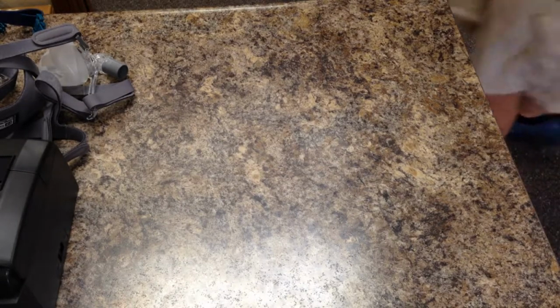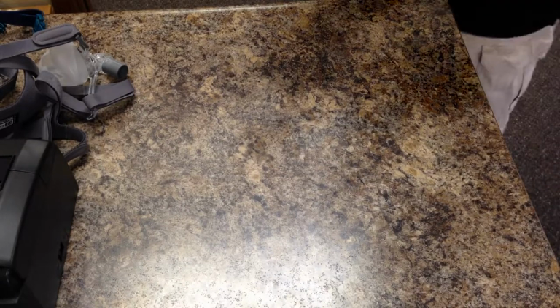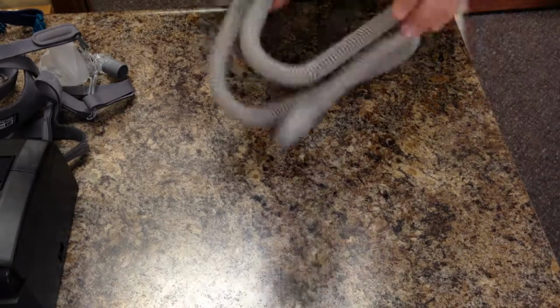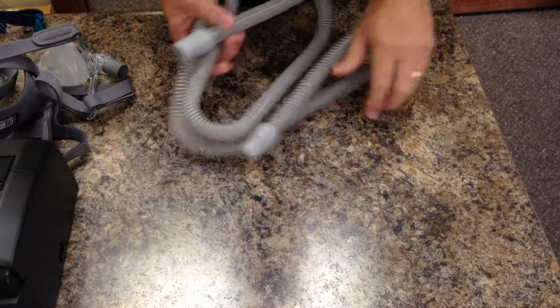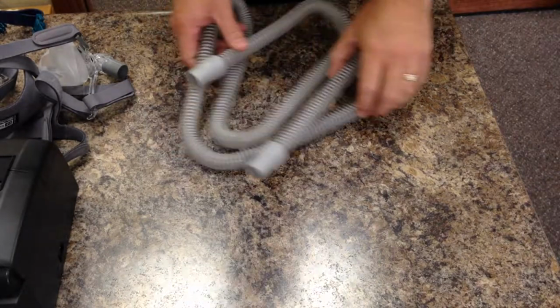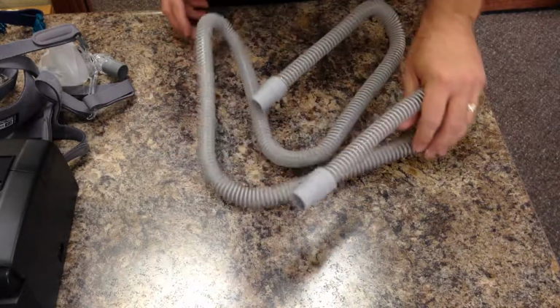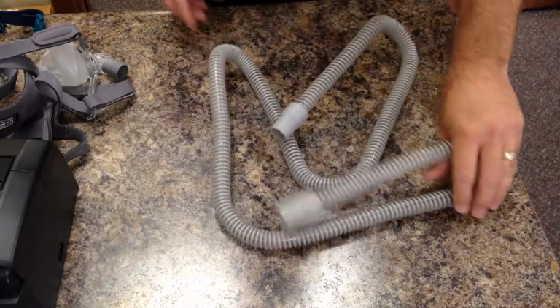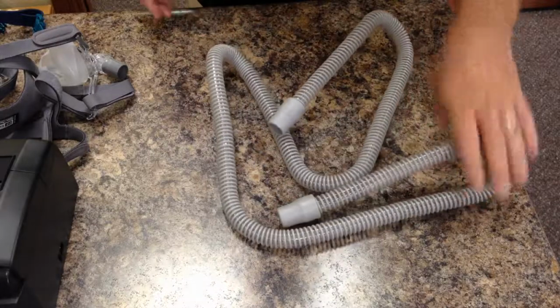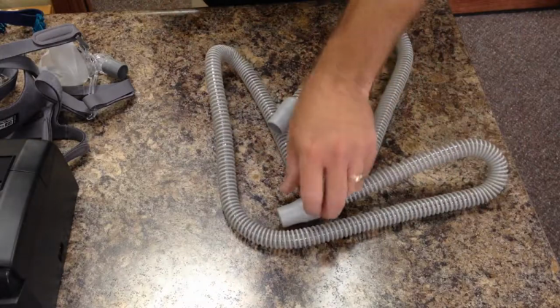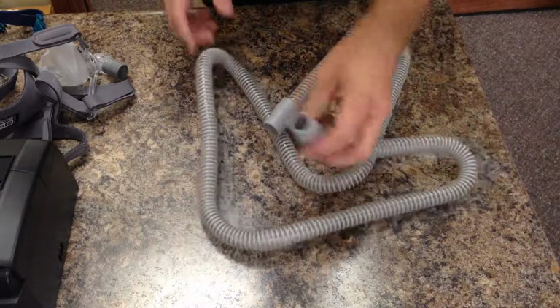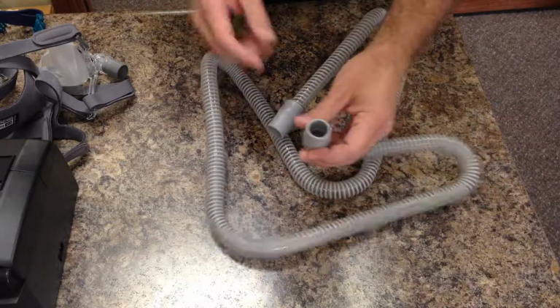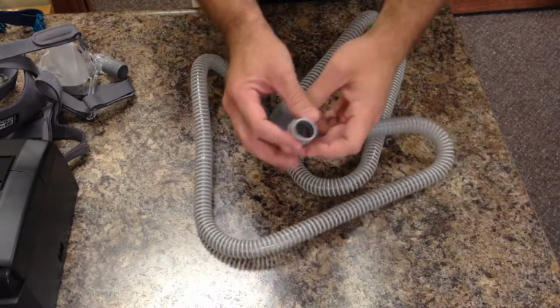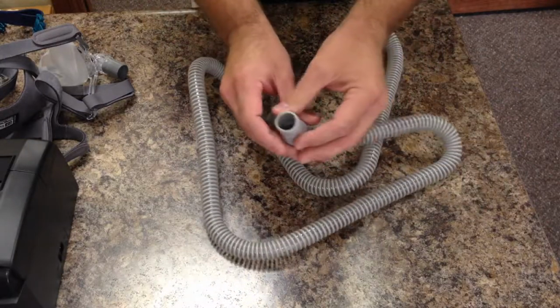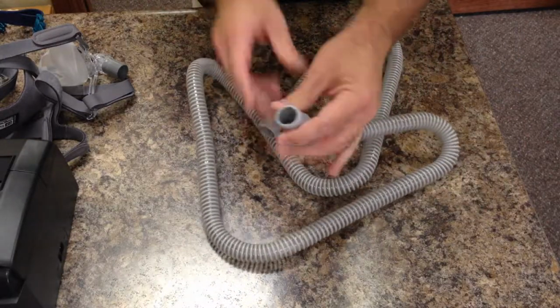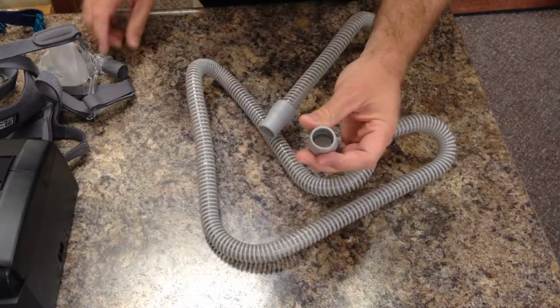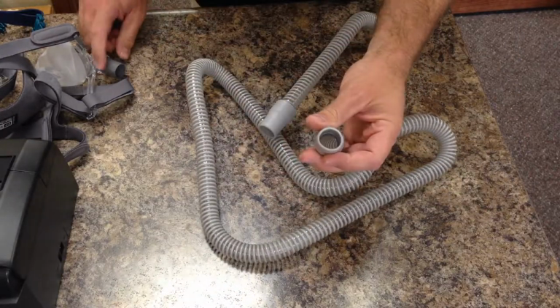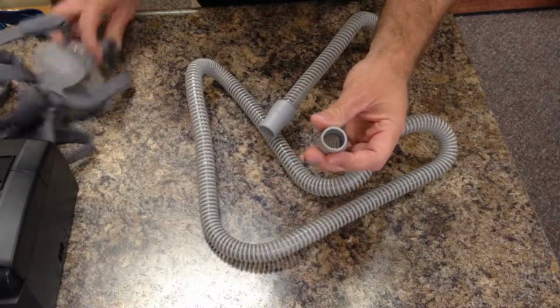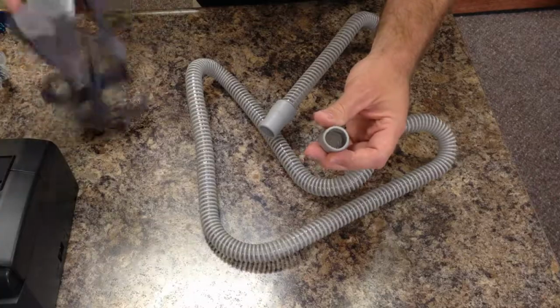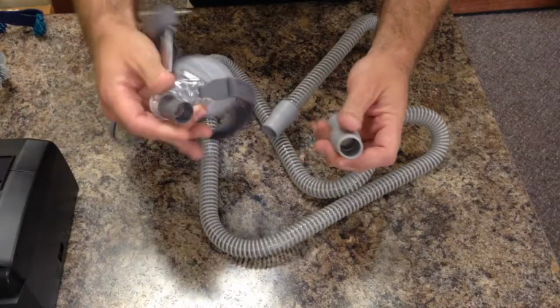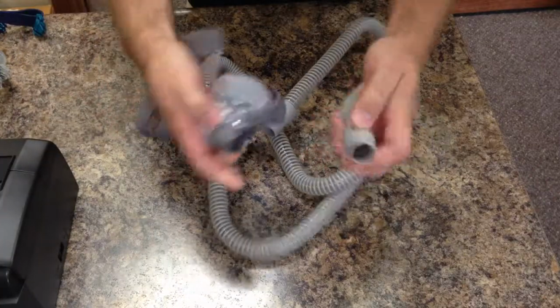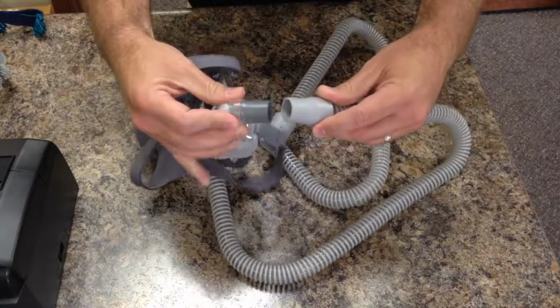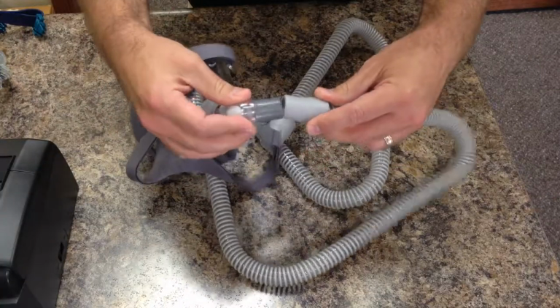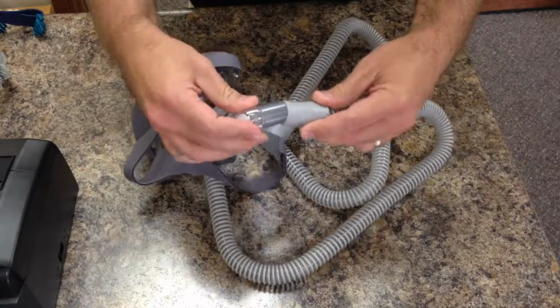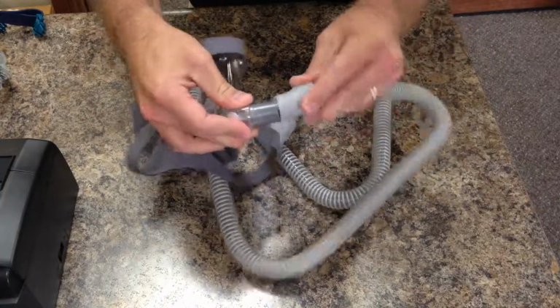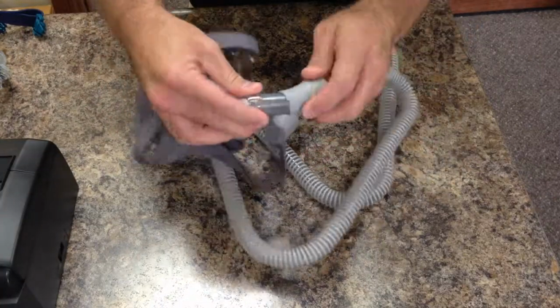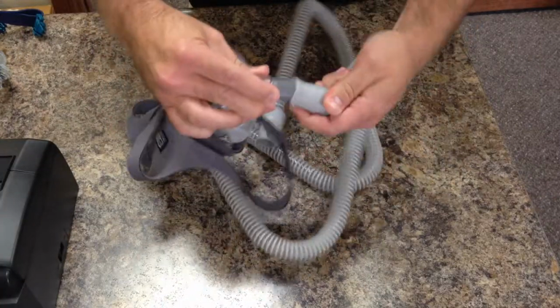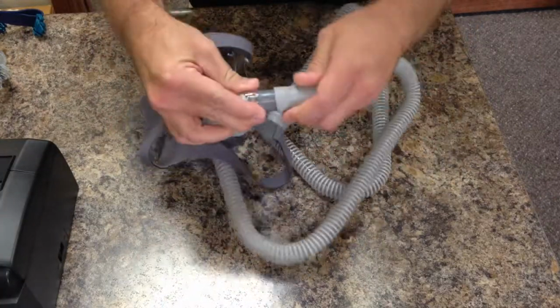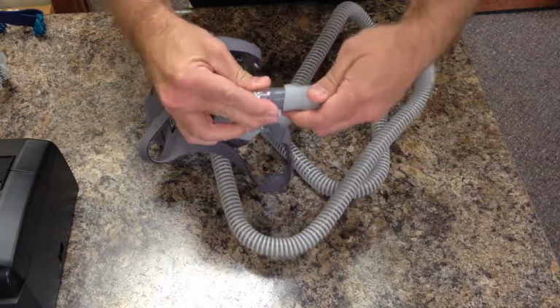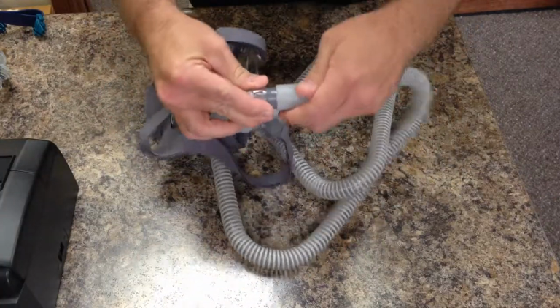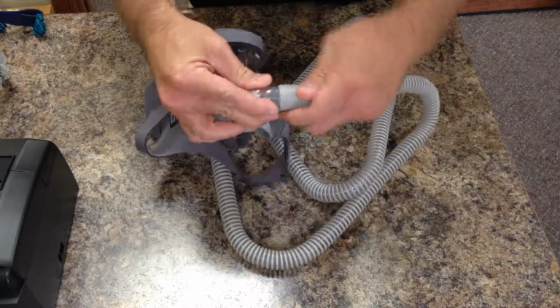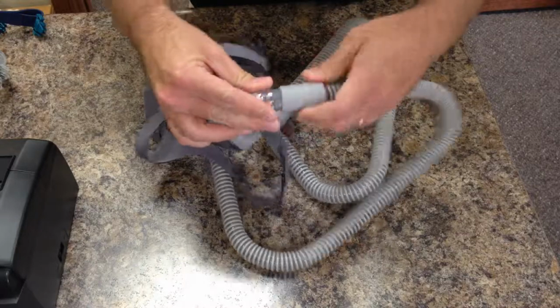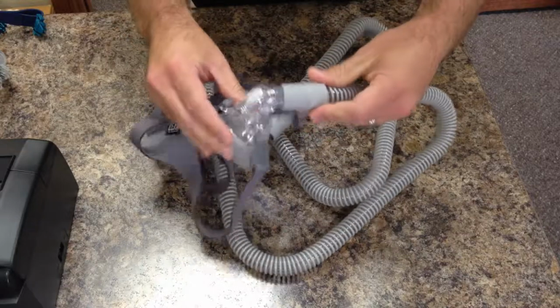When attaching your machine hose to your mask, with a new hose and your mask, just kind of push it on.